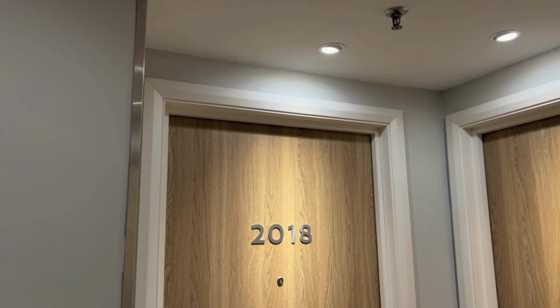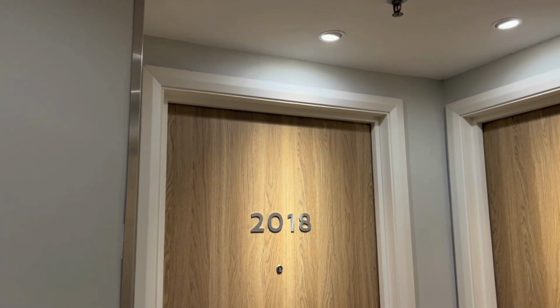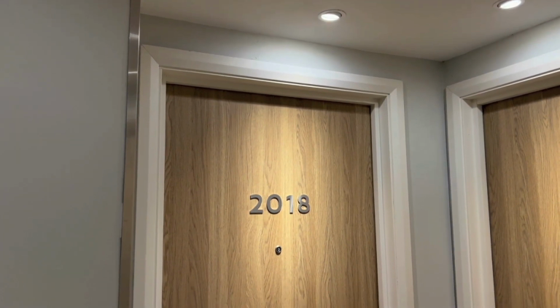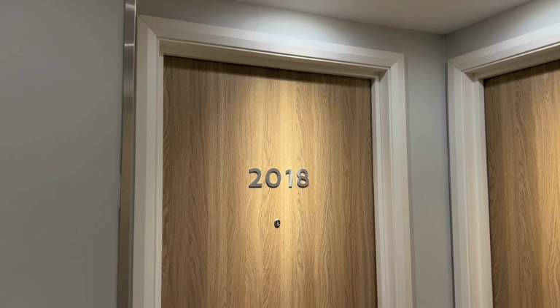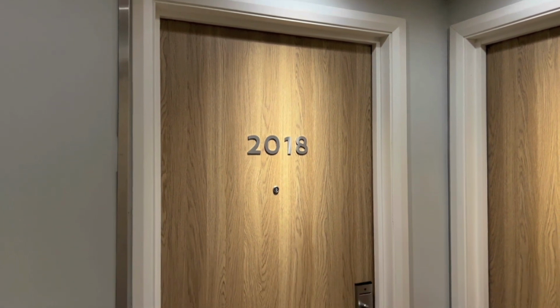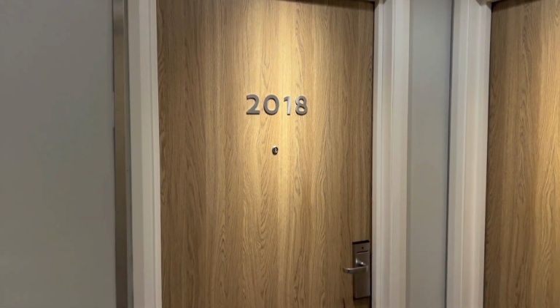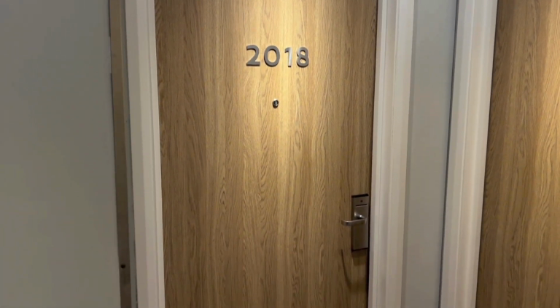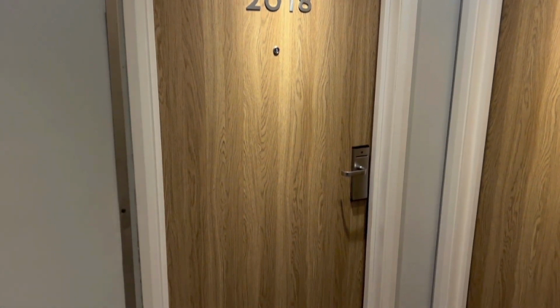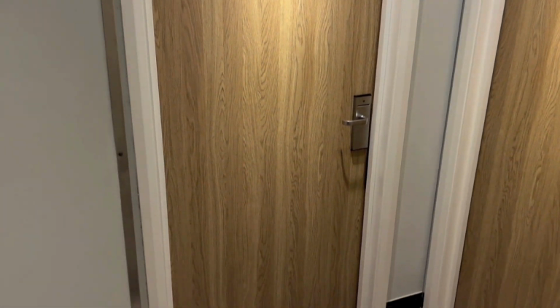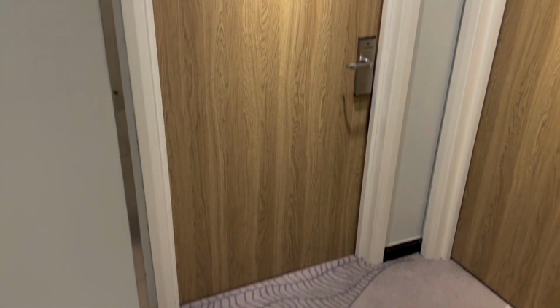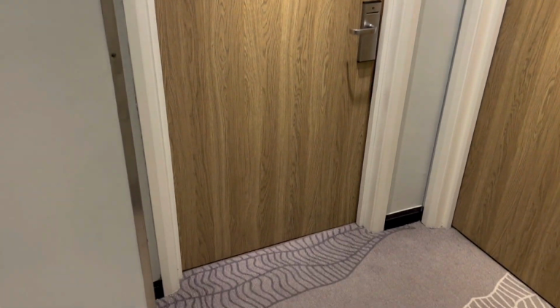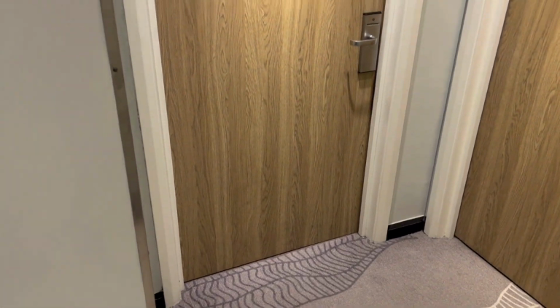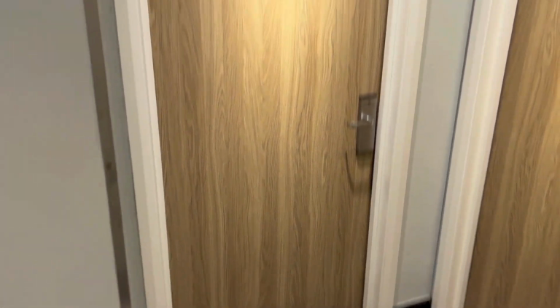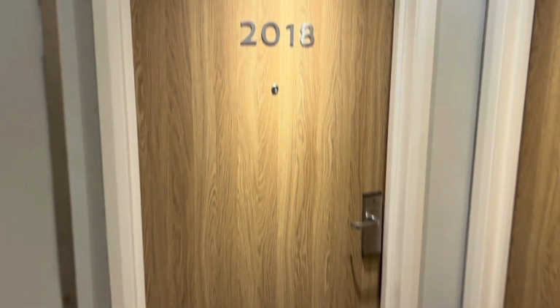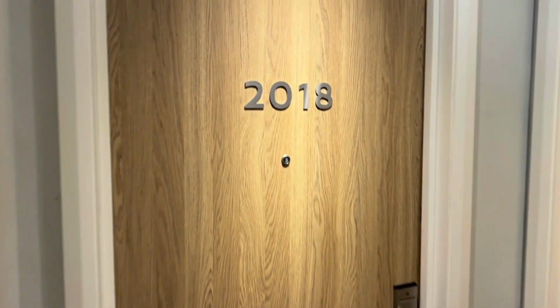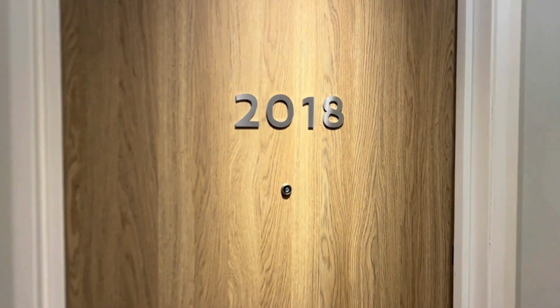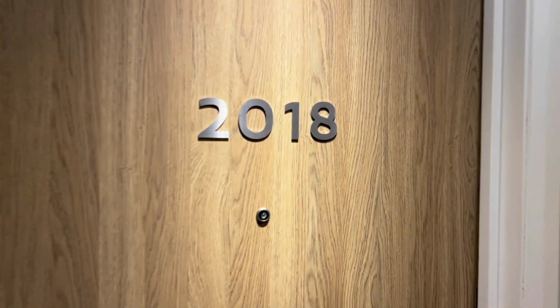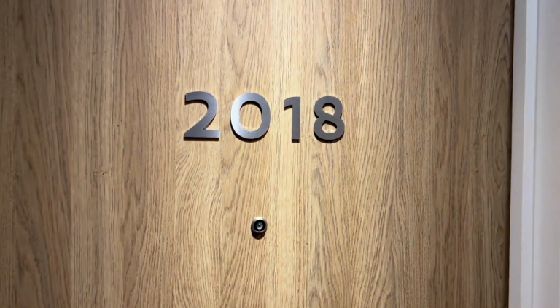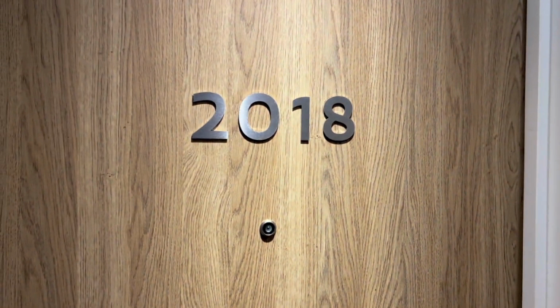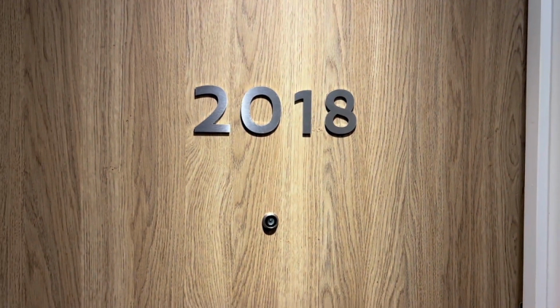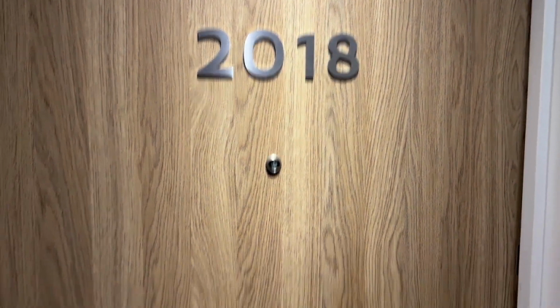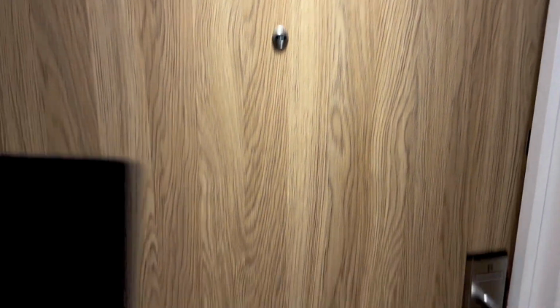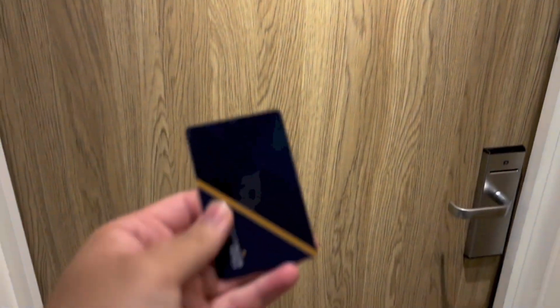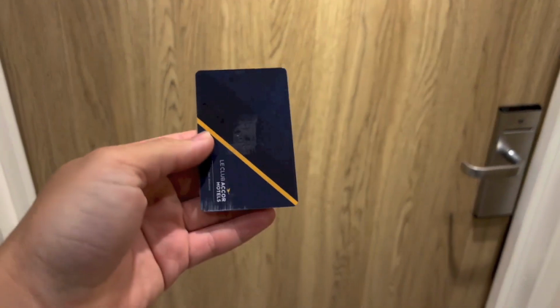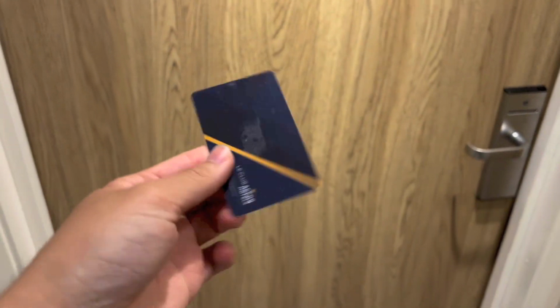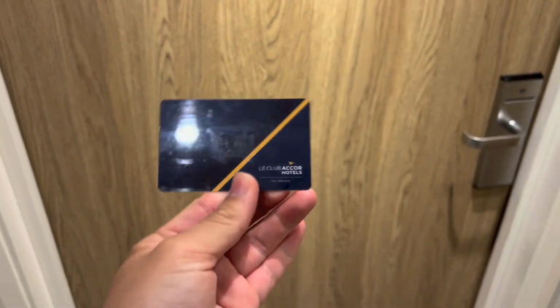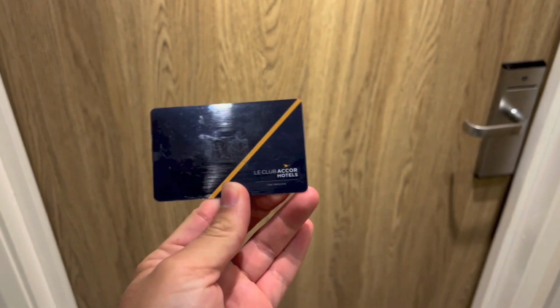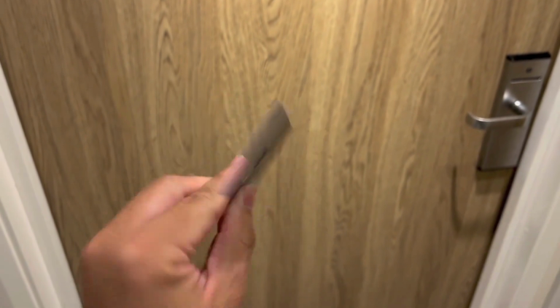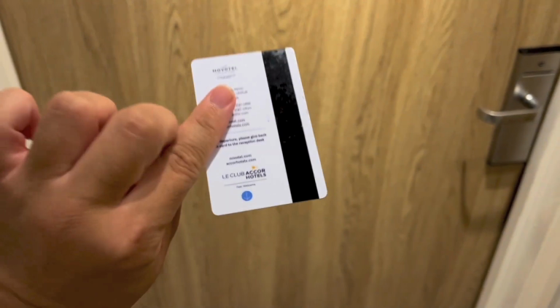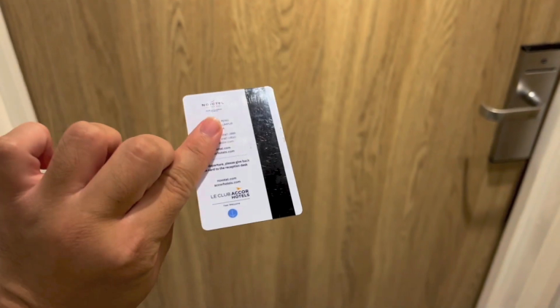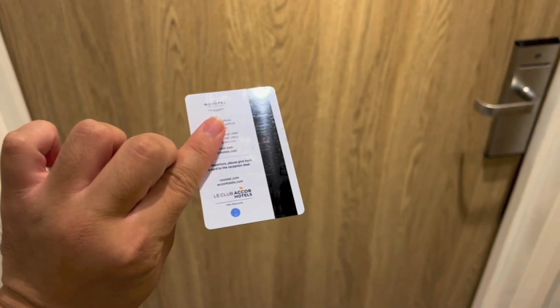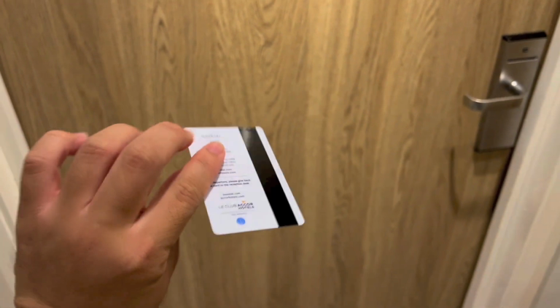Hello everyone, today I've got a room tour of room 2018 in Novotel Kuala Lumpur City Centre. This is the key card. Let's go ahead and get the room tour started.